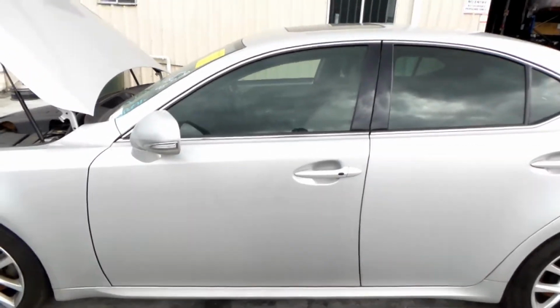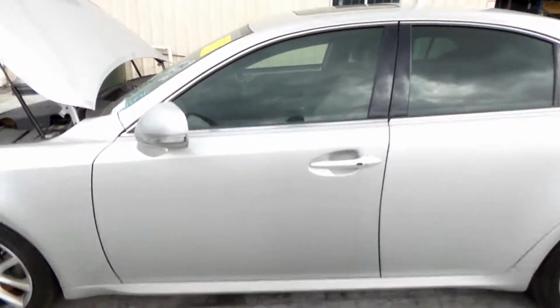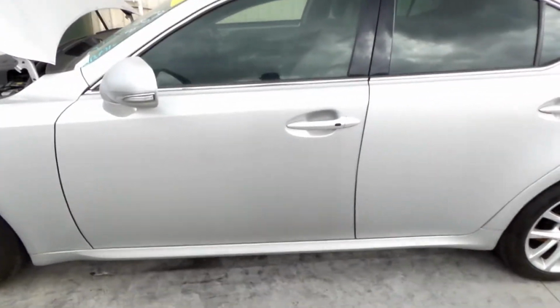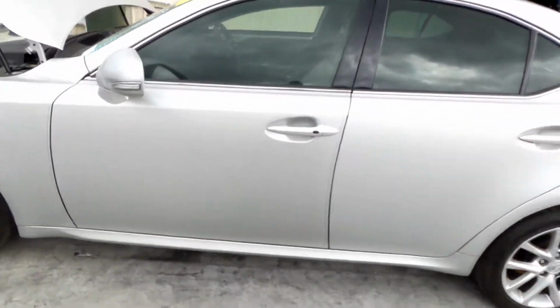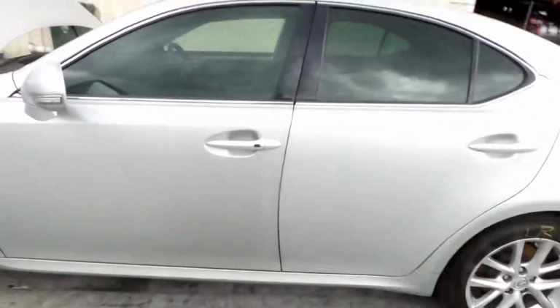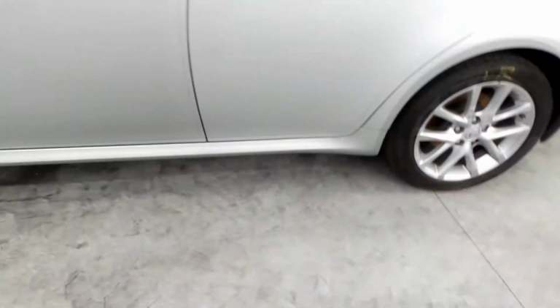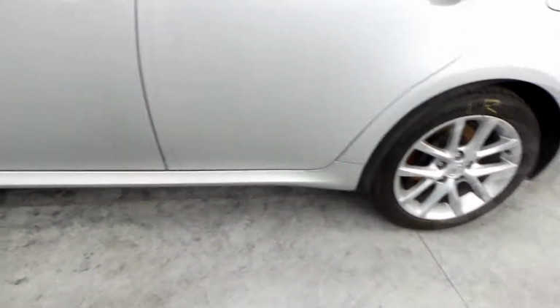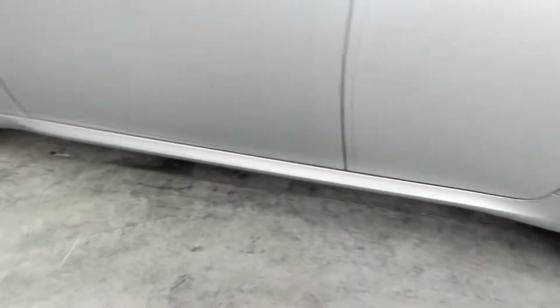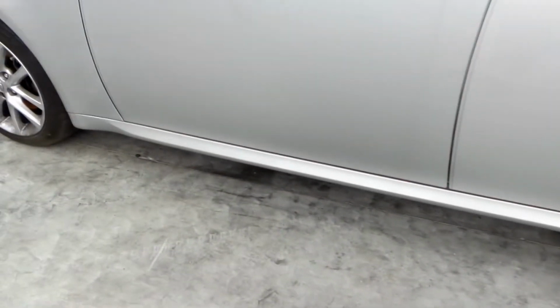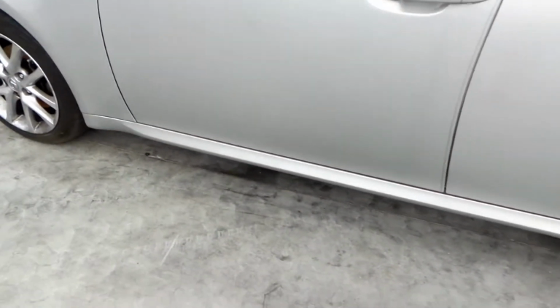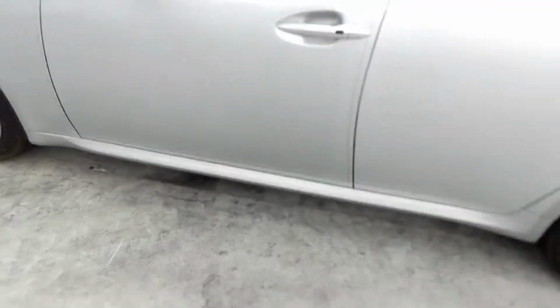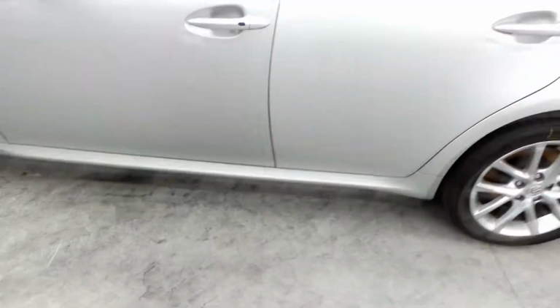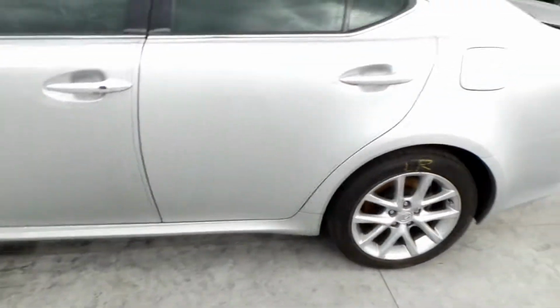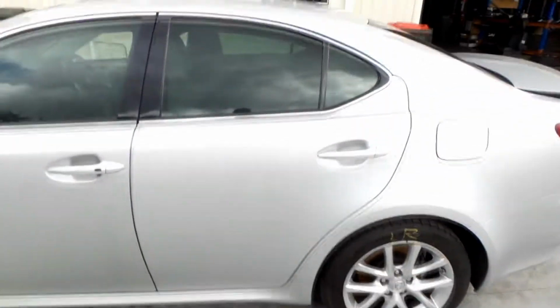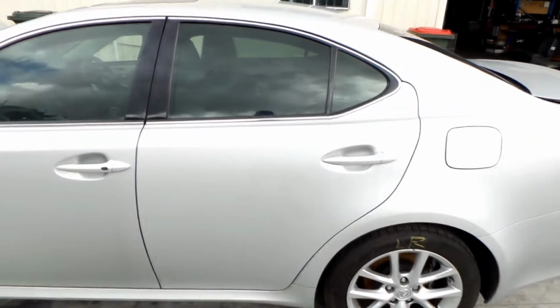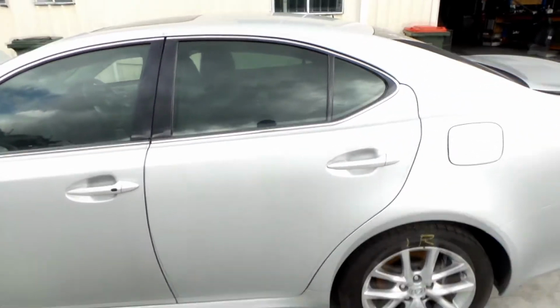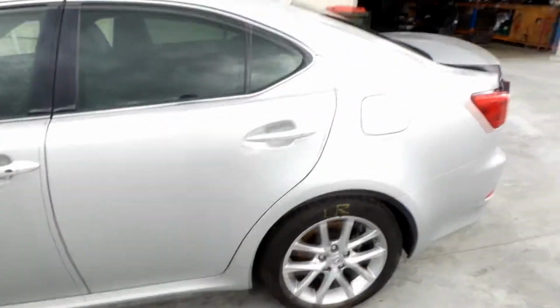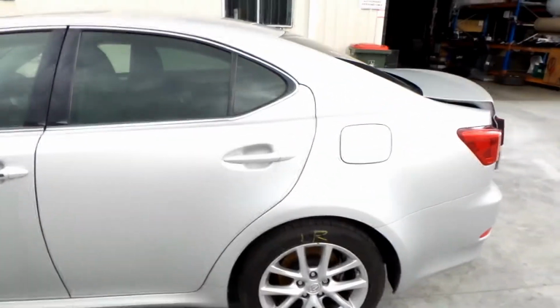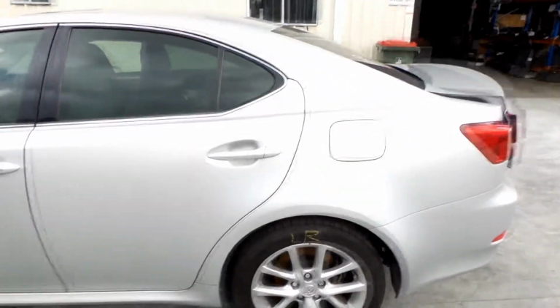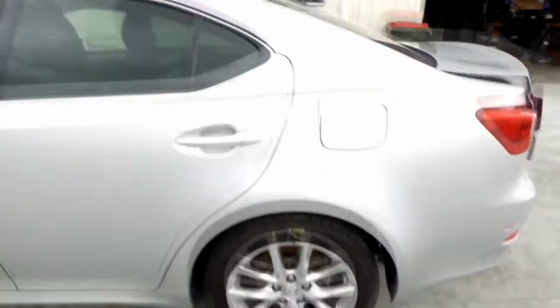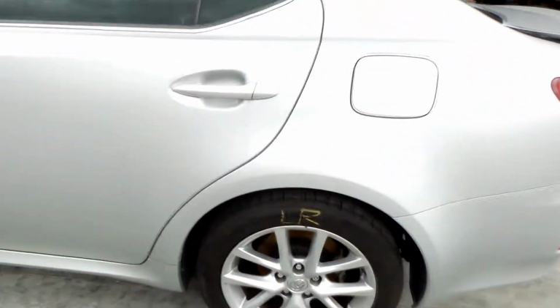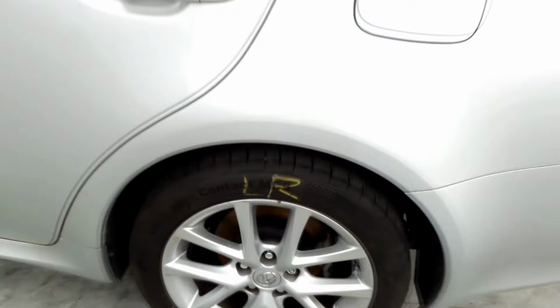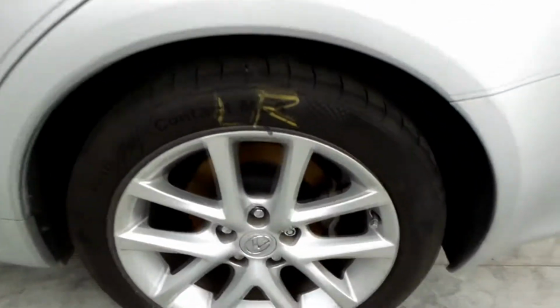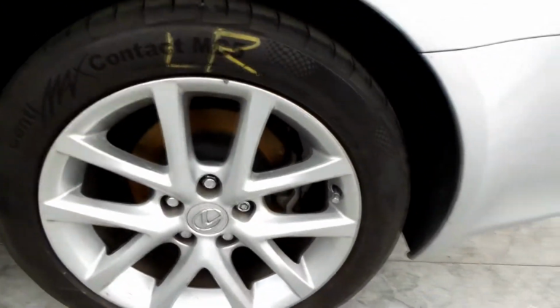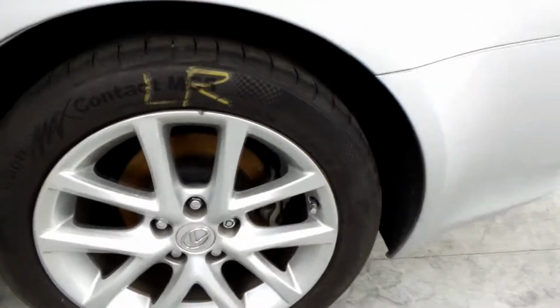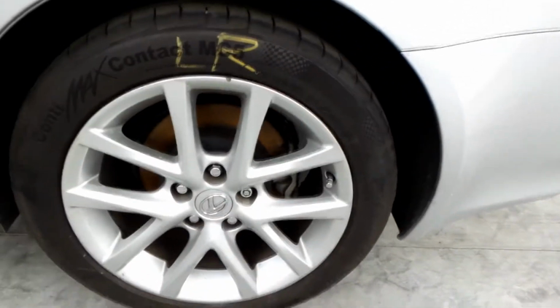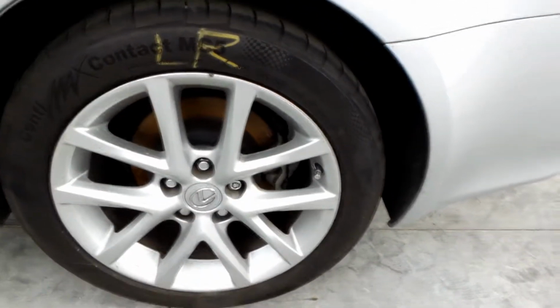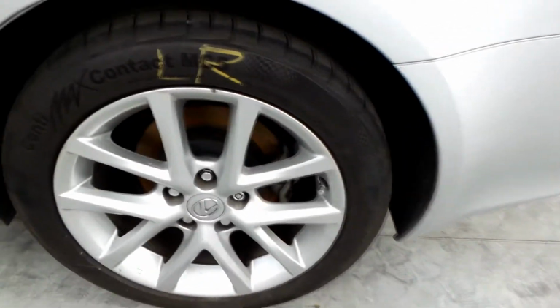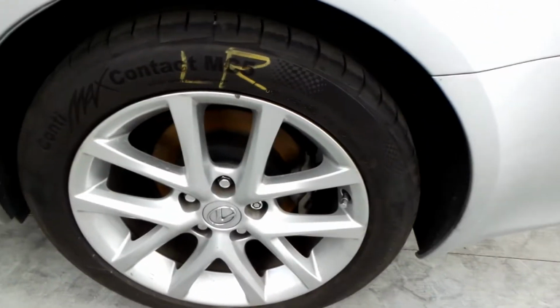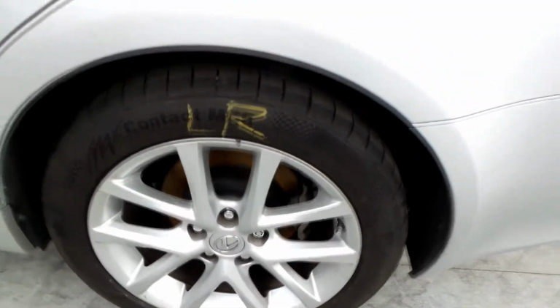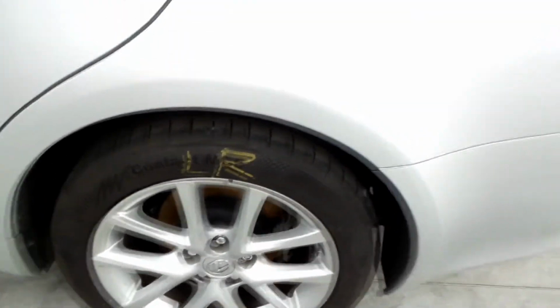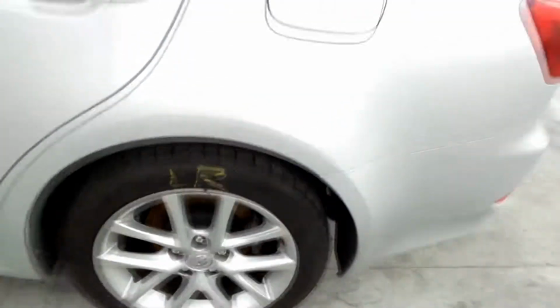Left front door appears to have no damage. Left hand side skirt is pretty tidy. Left rear door also appears to have no damage. Left rear mag is 17 inch with a good tyre.